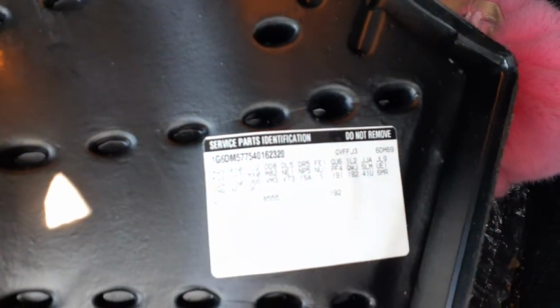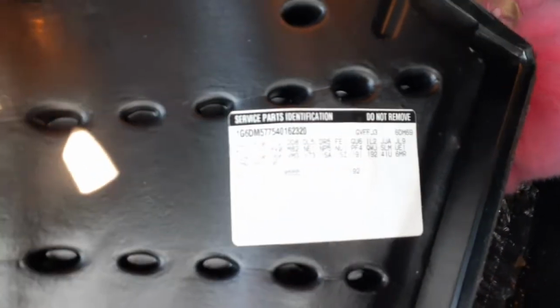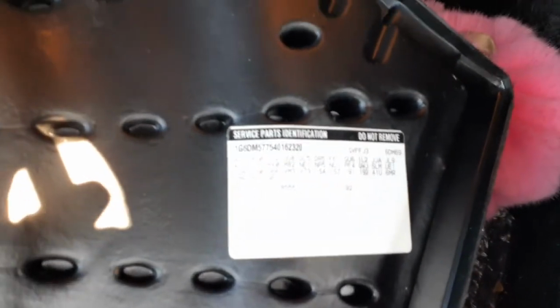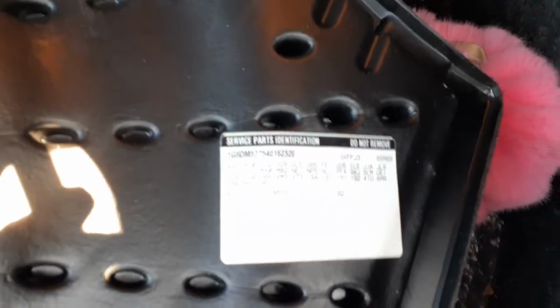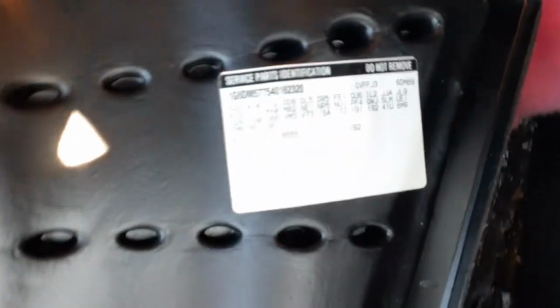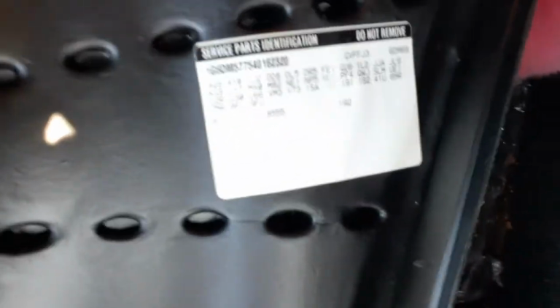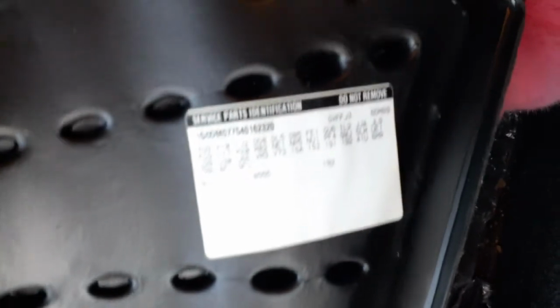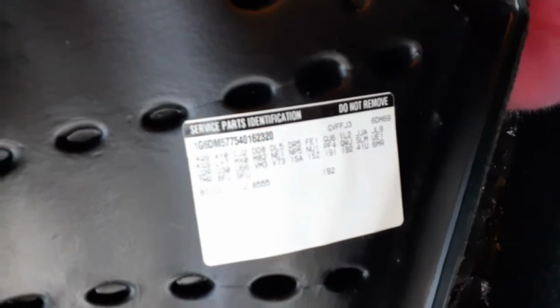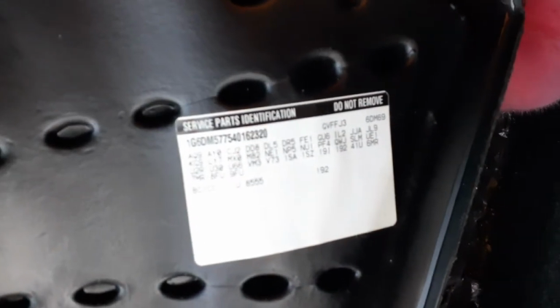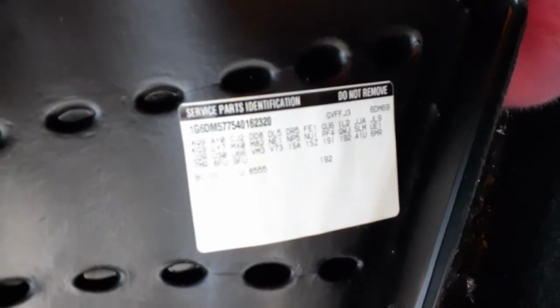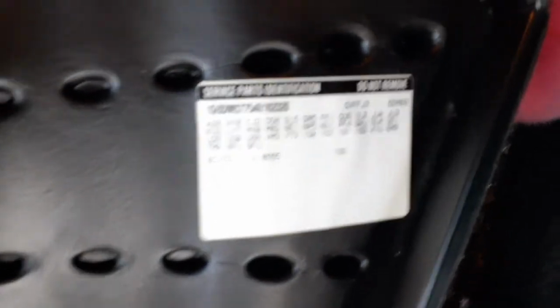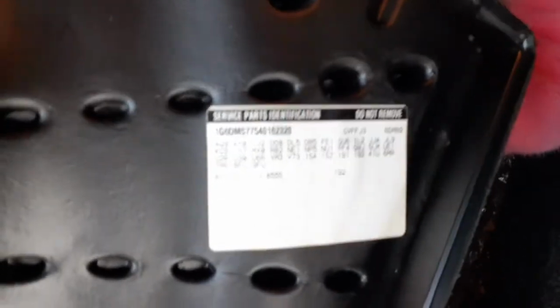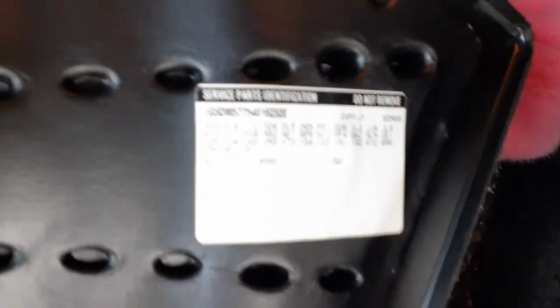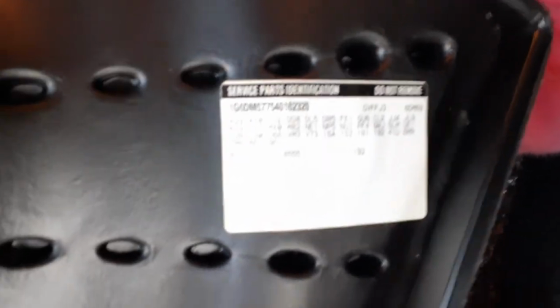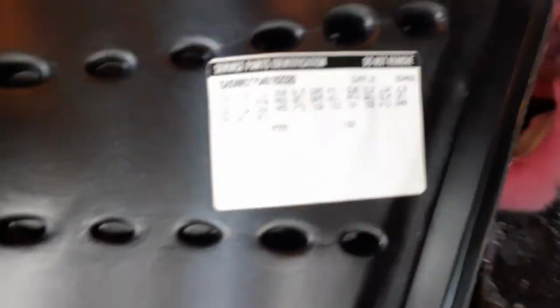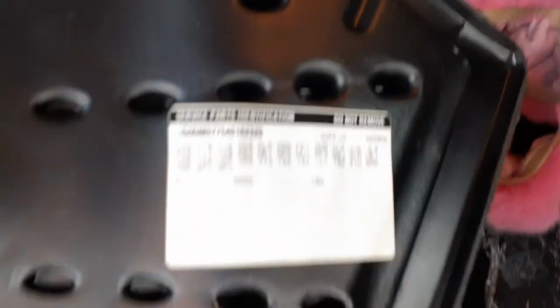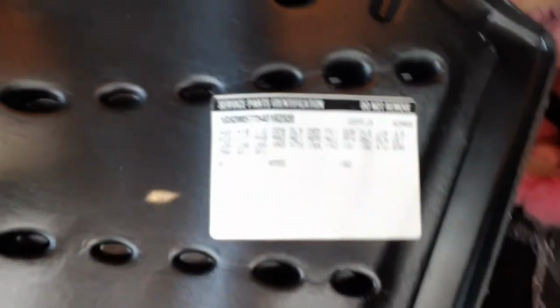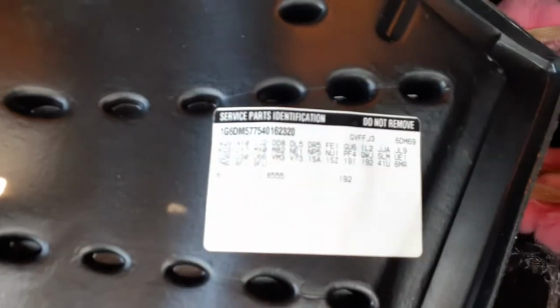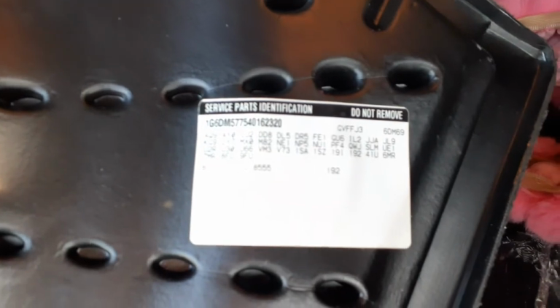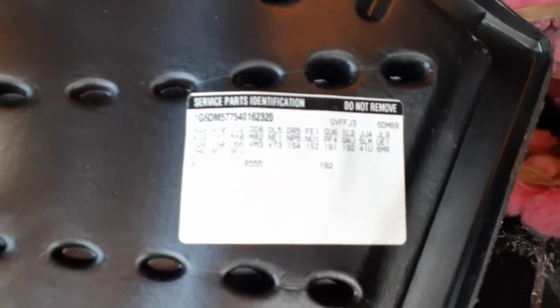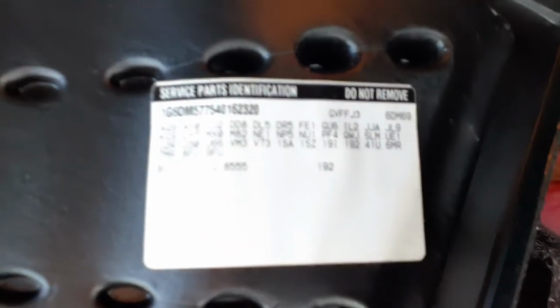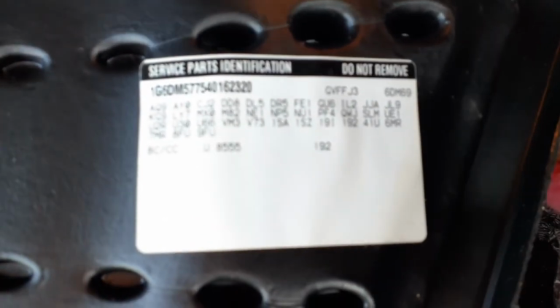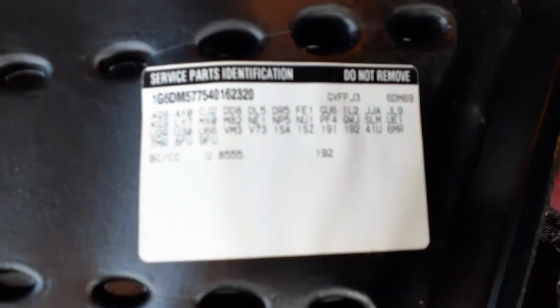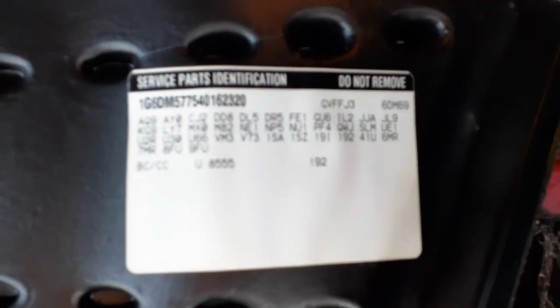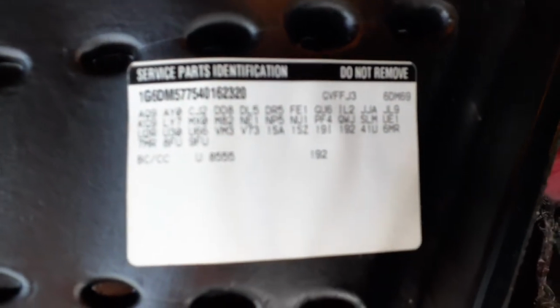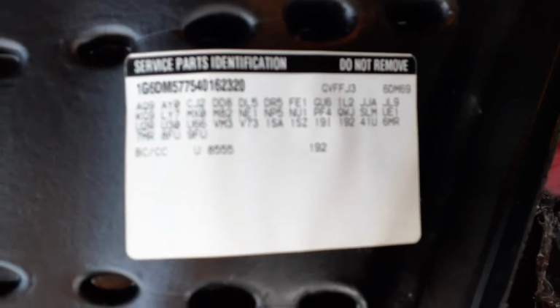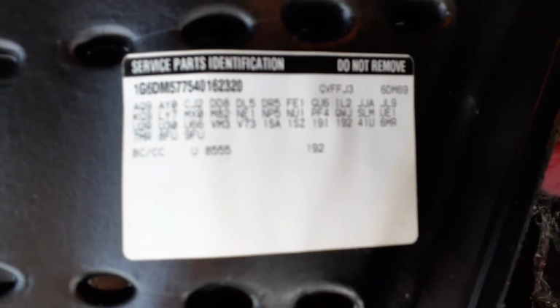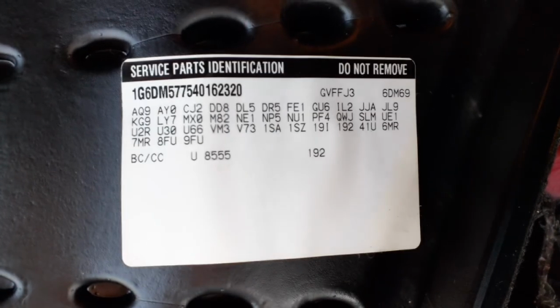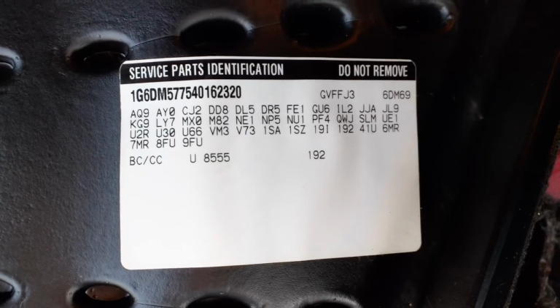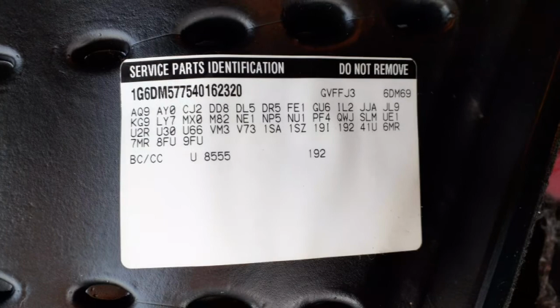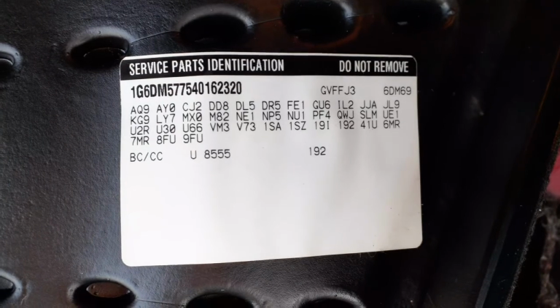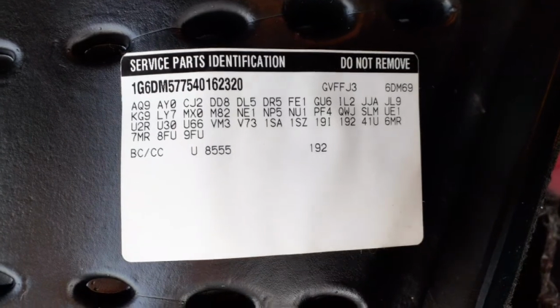Let's show you the codes — codes on these Cadillacs. Let's see if I can get a good shot of it. There you go, look at that — beautiful.